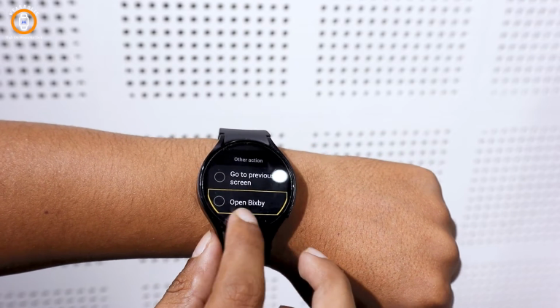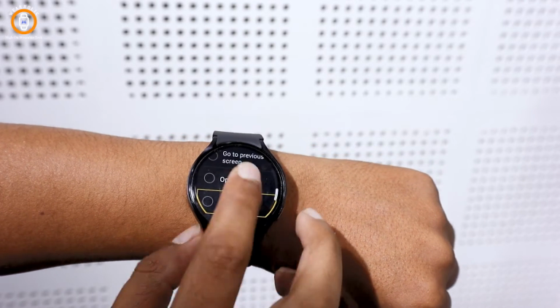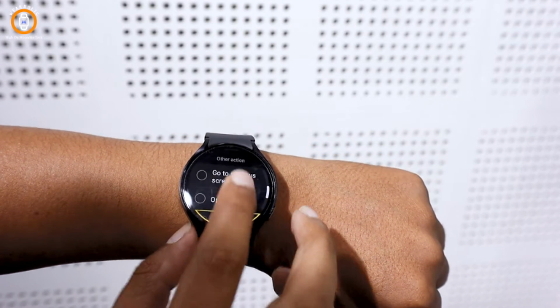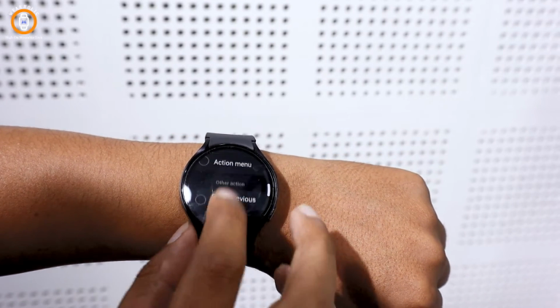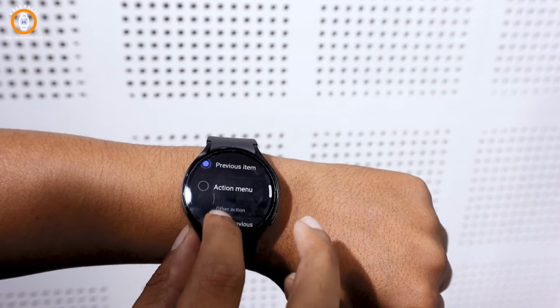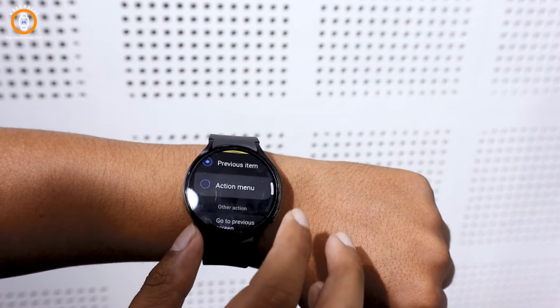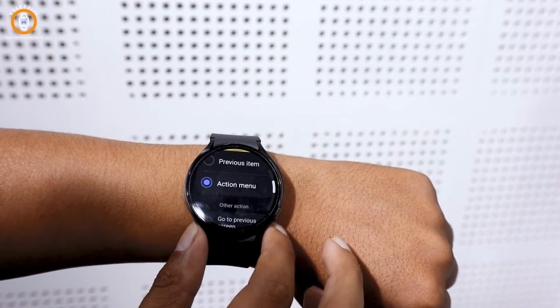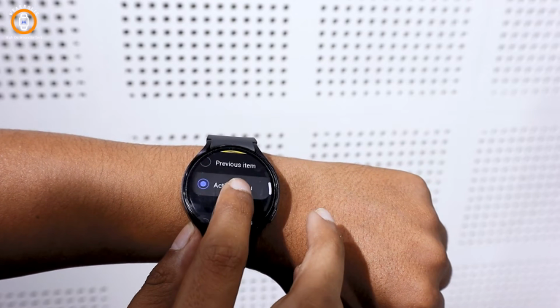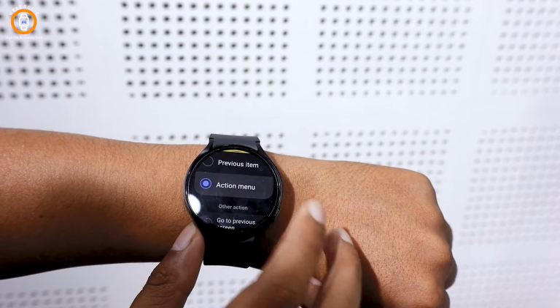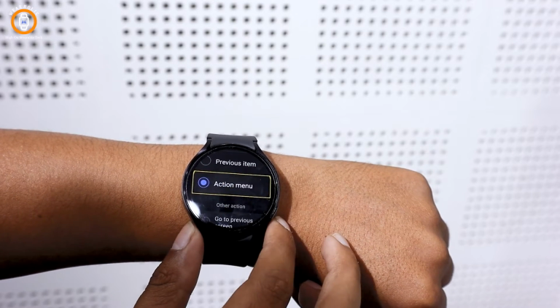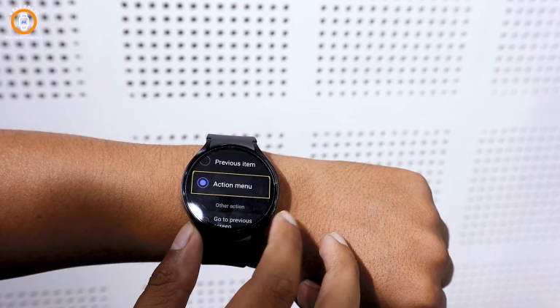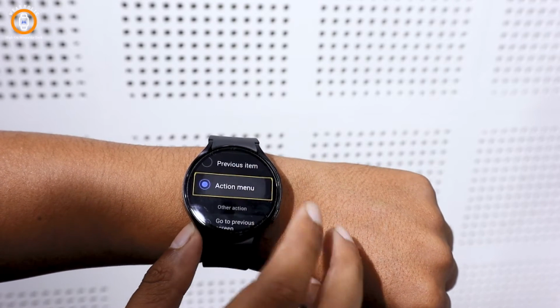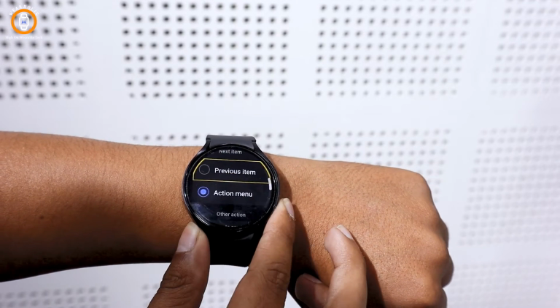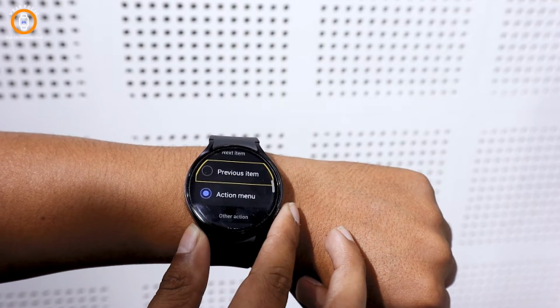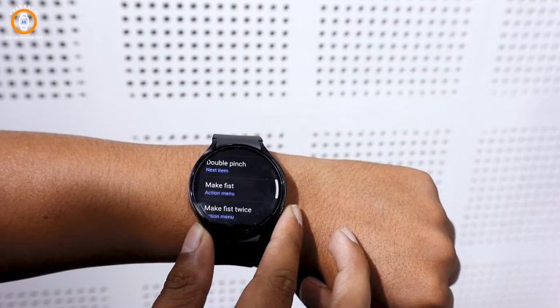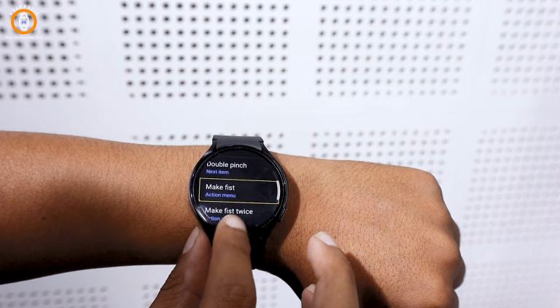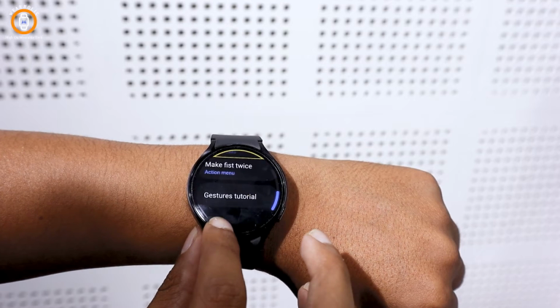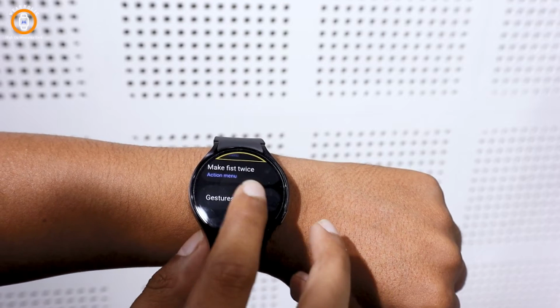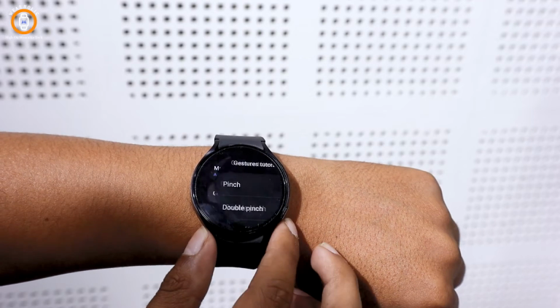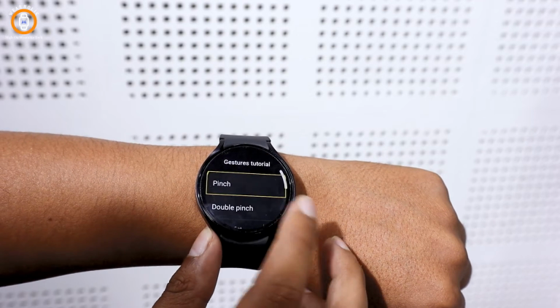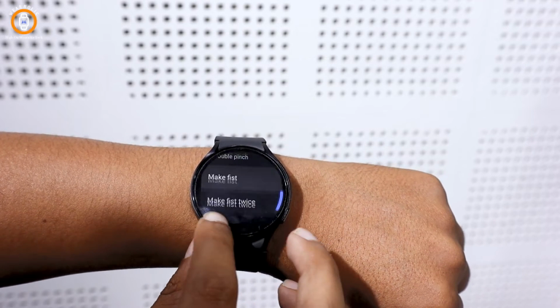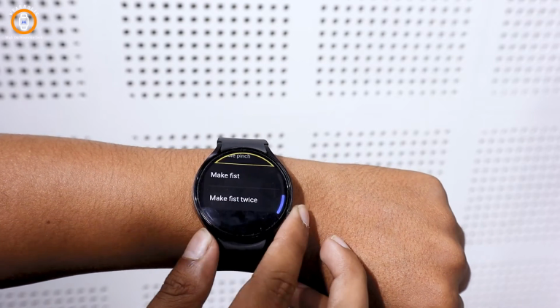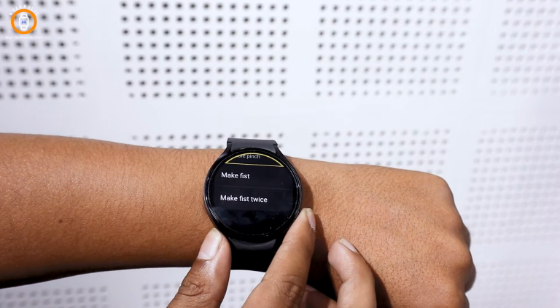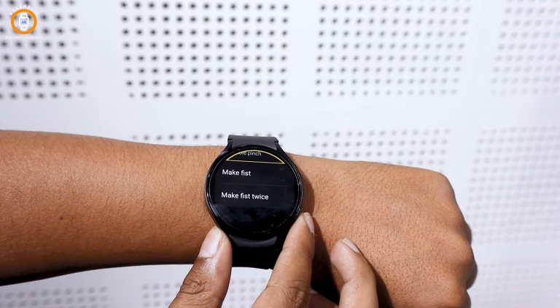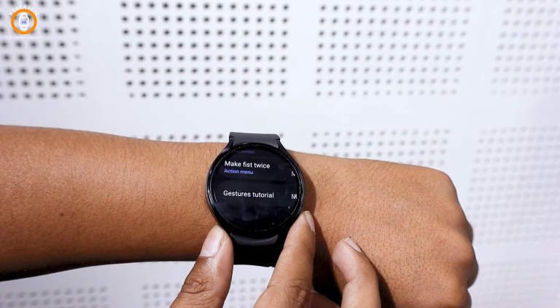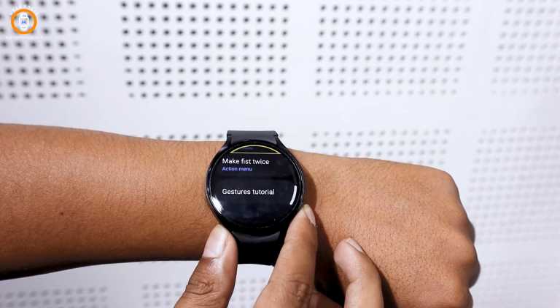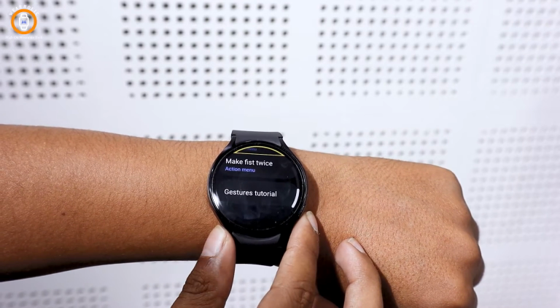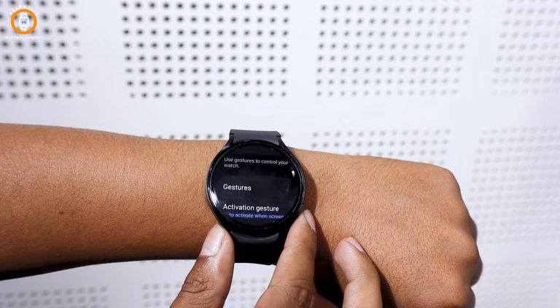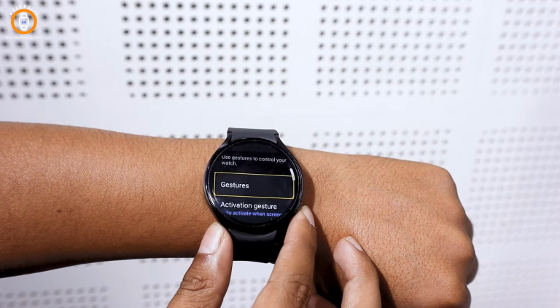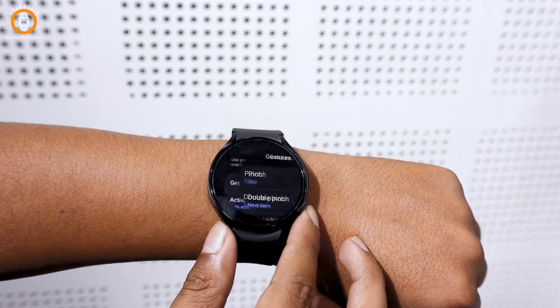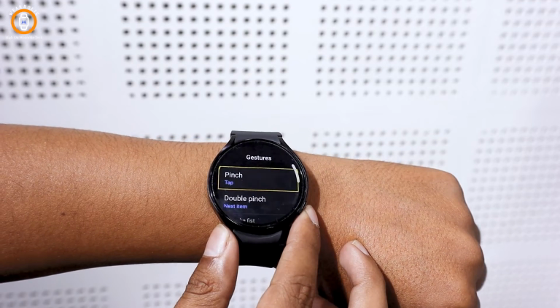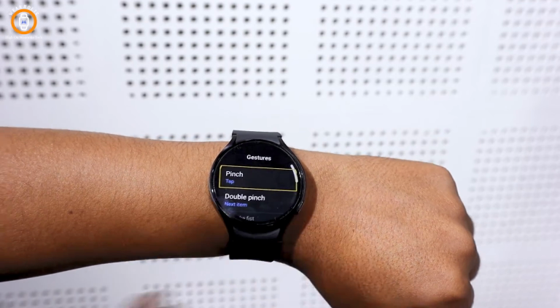The action menu includes various actions such as swipe up, swipe down, swipe left, swipe right, apps button, notifications, tiles, open quick panel, edit watch face, go to the previous screen, exit action menu, and more.